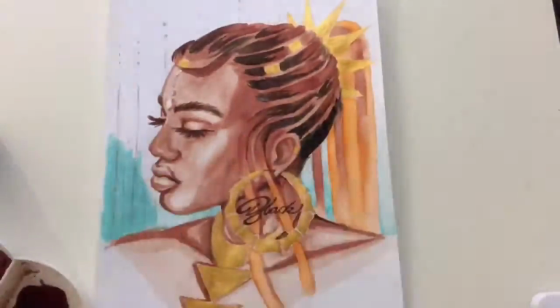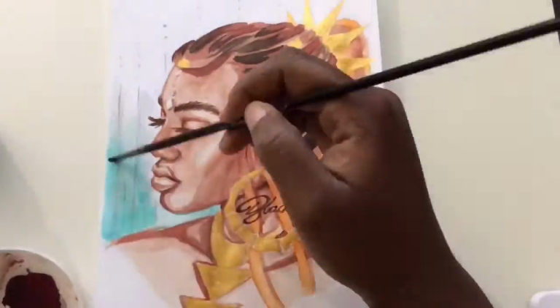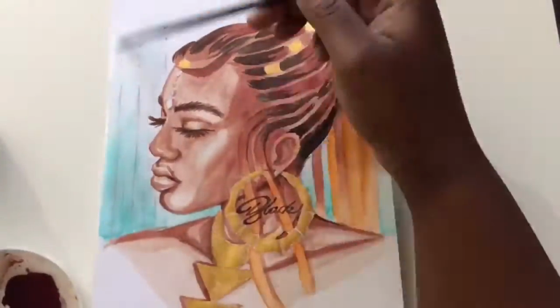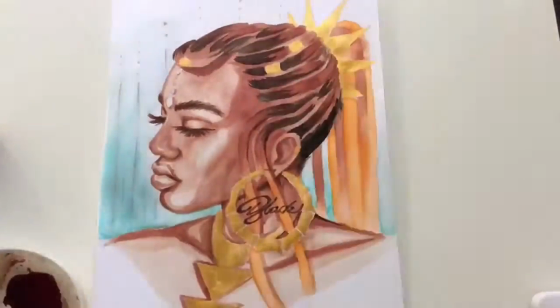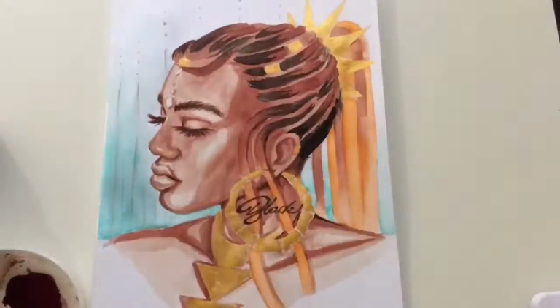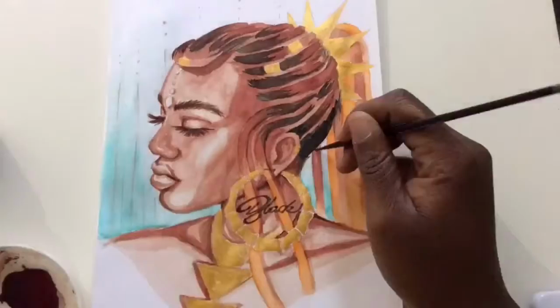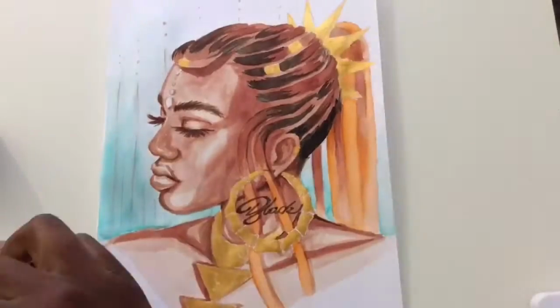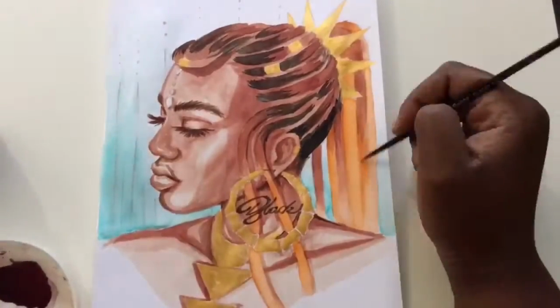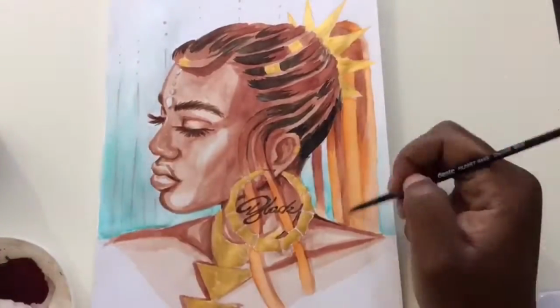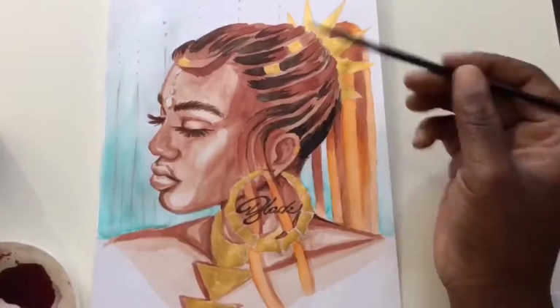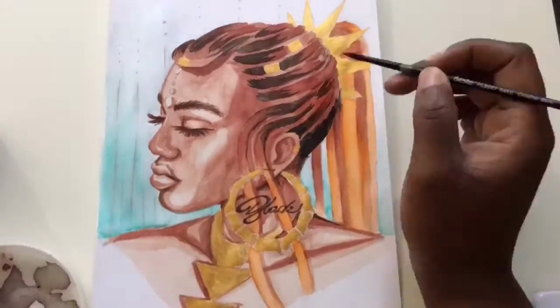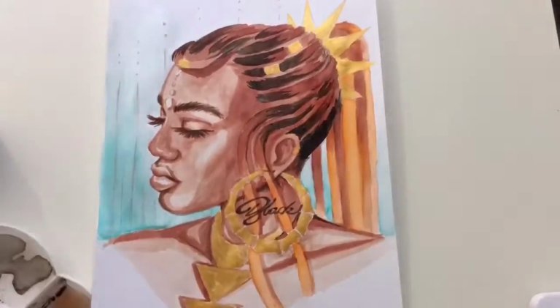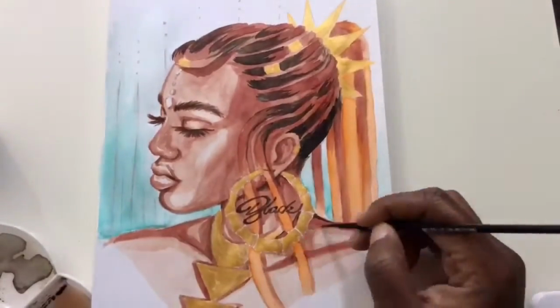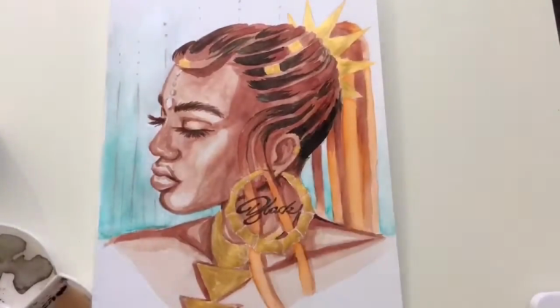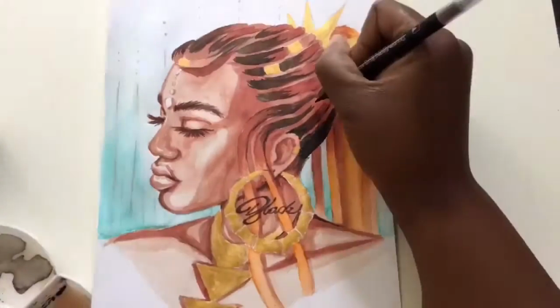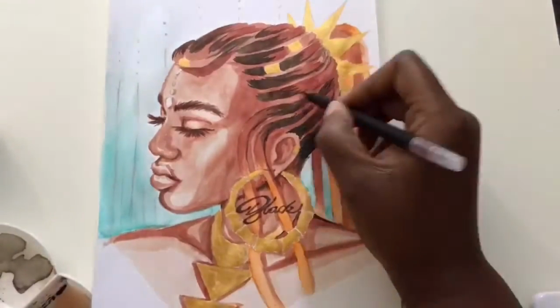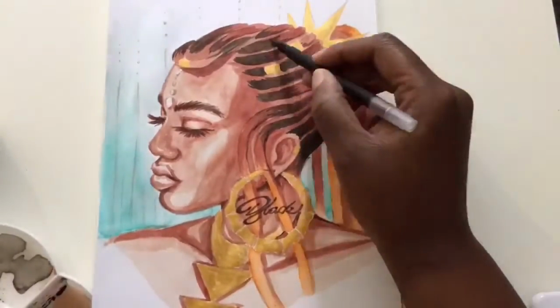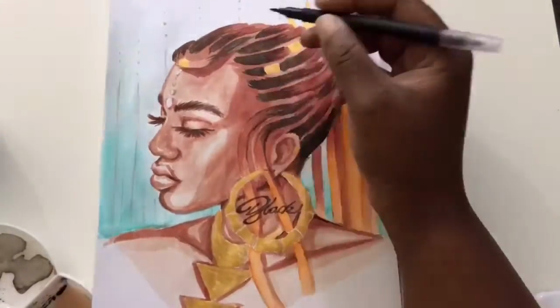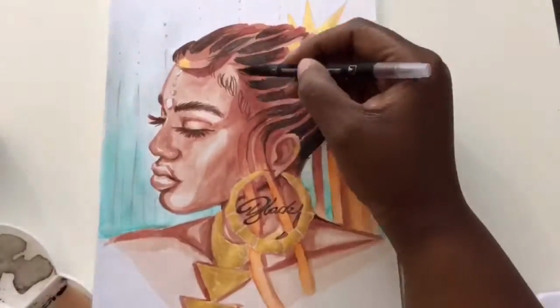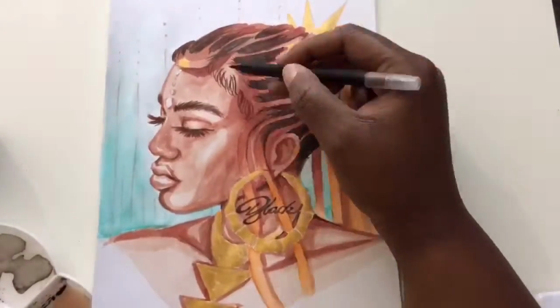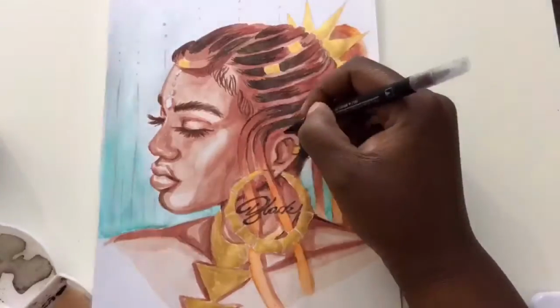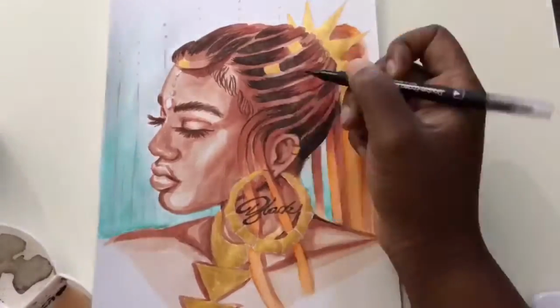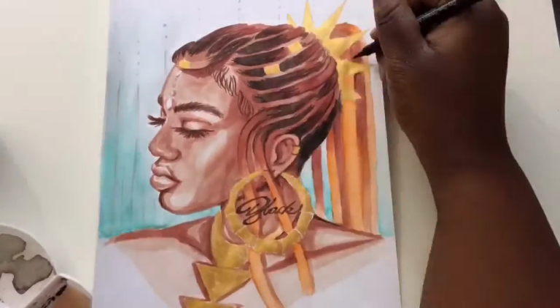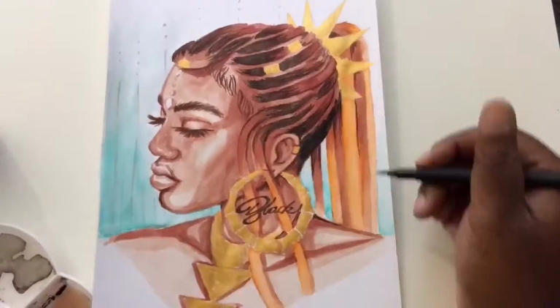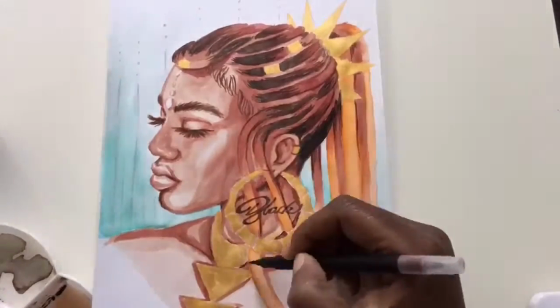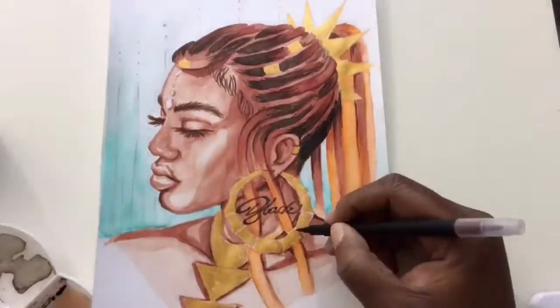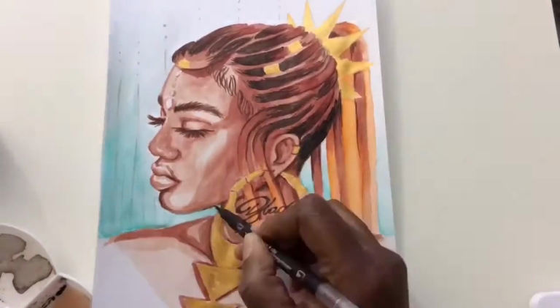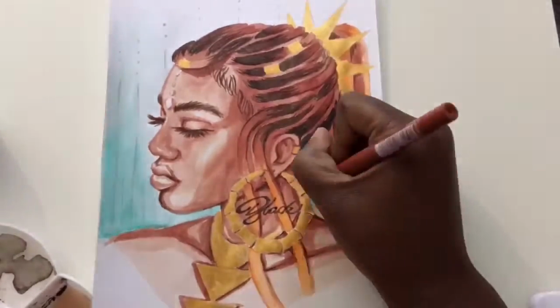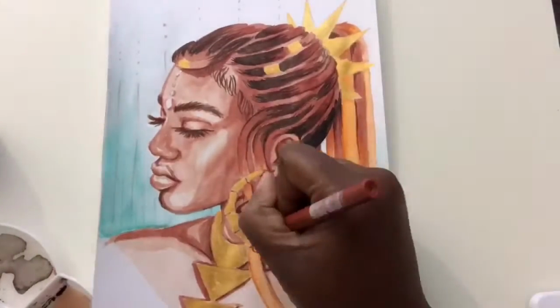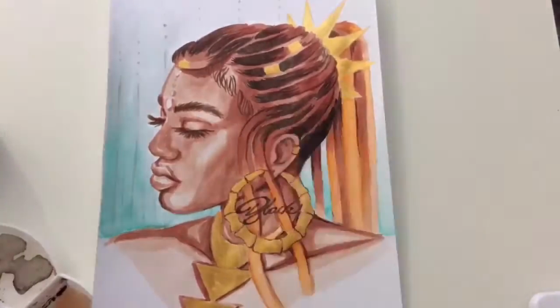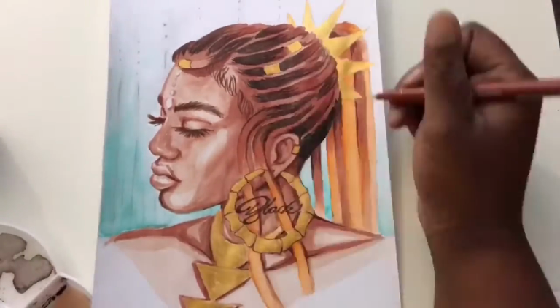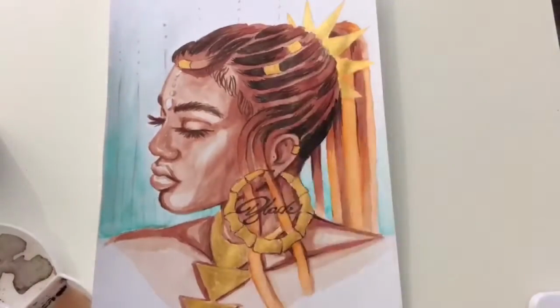I really loved how this piece turned out, and I really enjoyed doing it. It just really calms me to do art, and it makes me have more of a peaceful and relaxed day. That's why I do it — I do it every day.